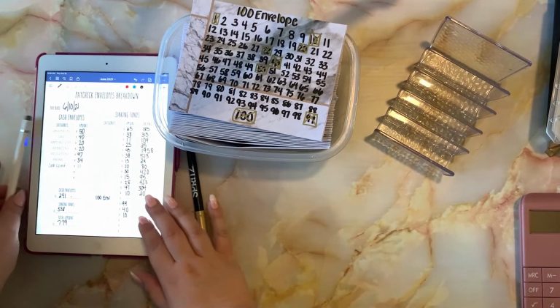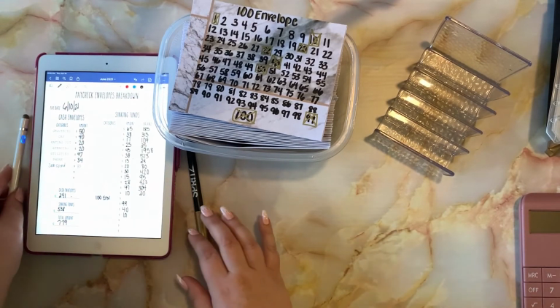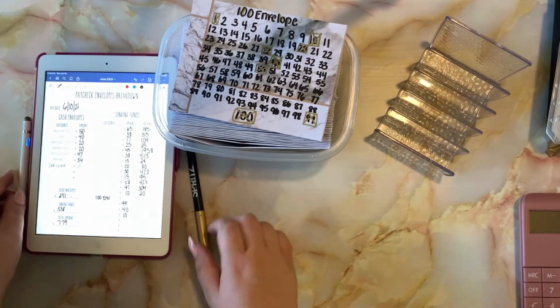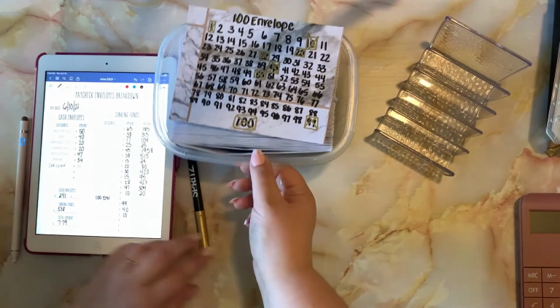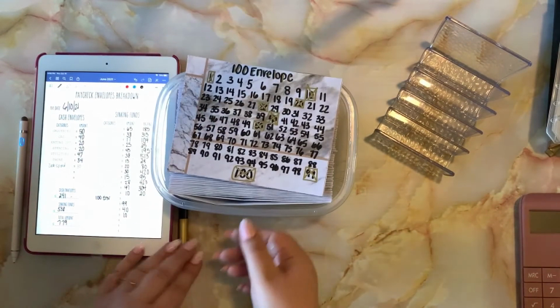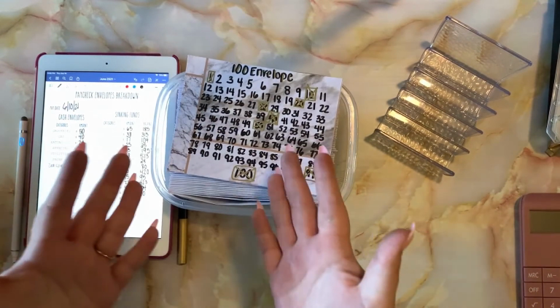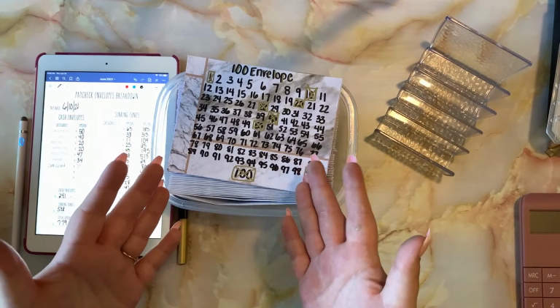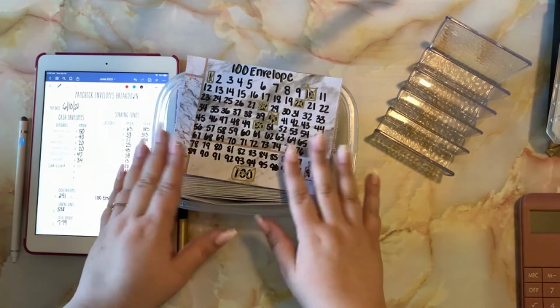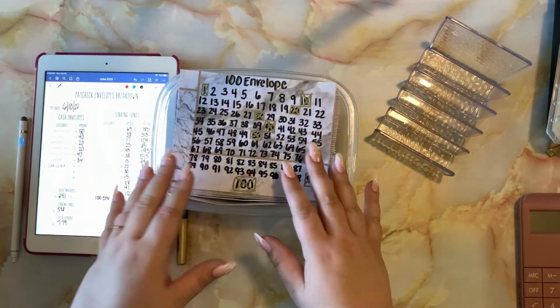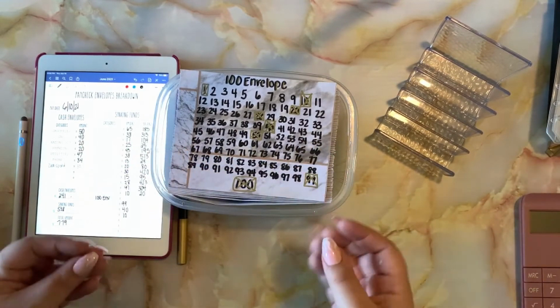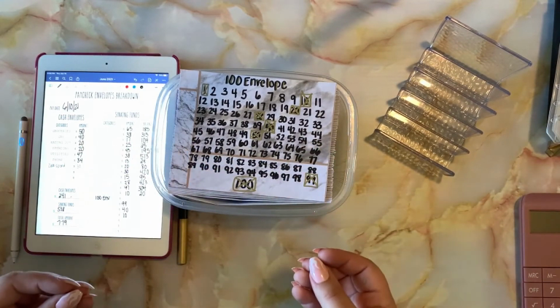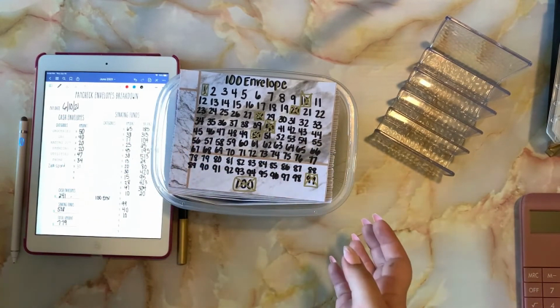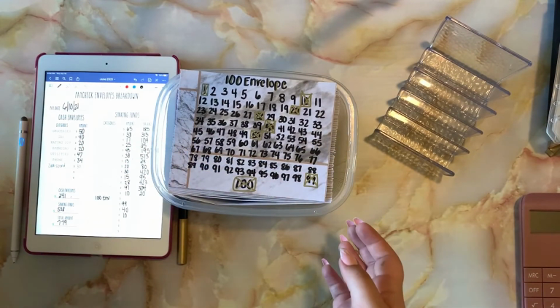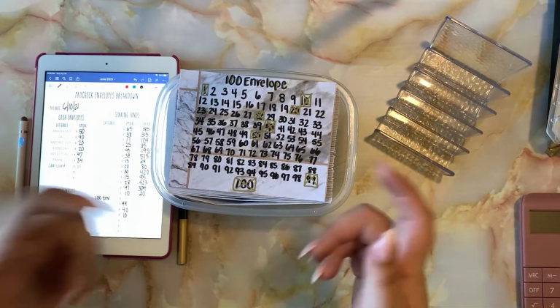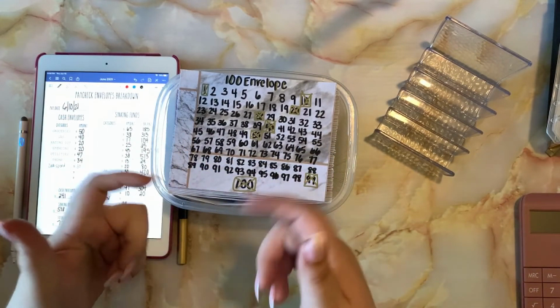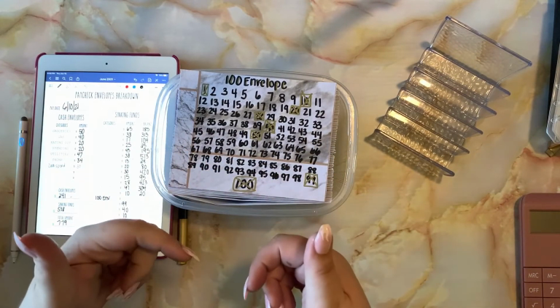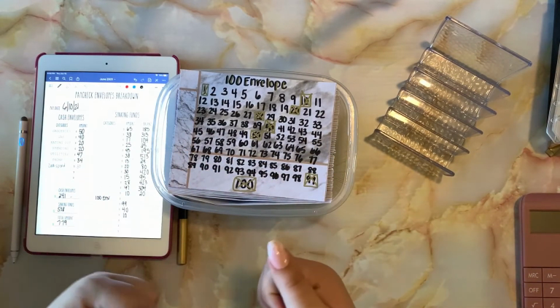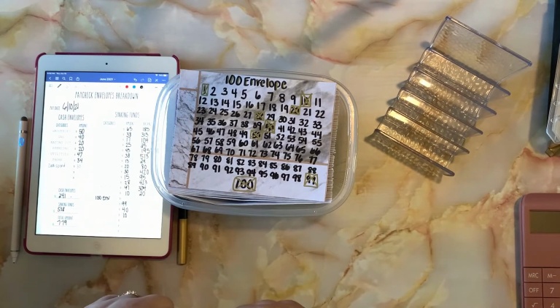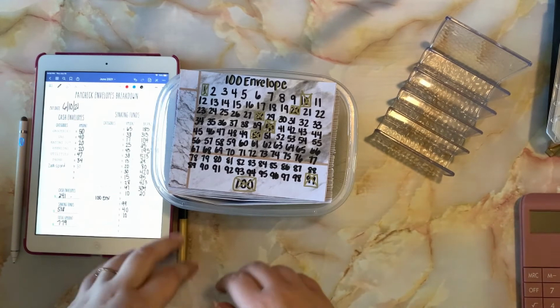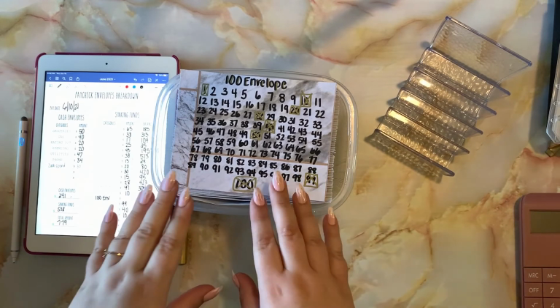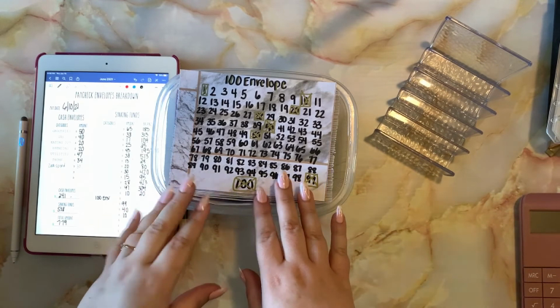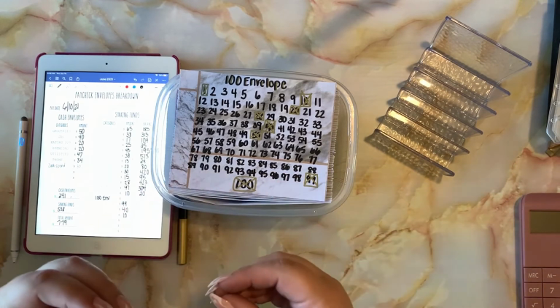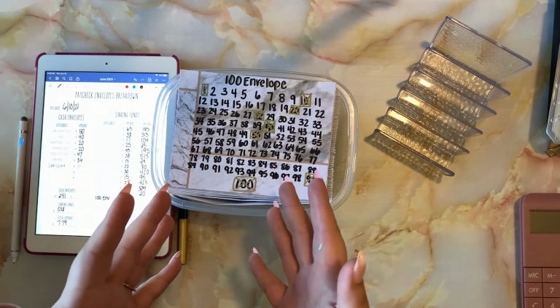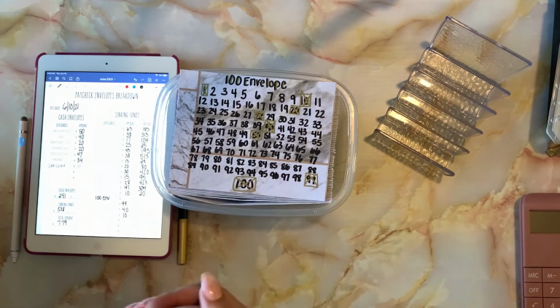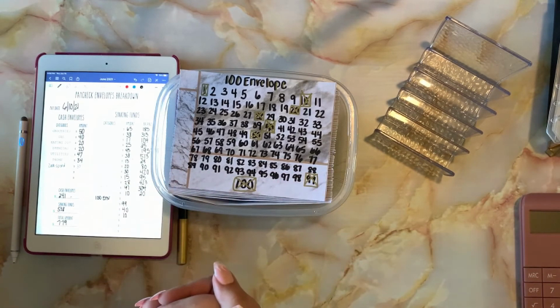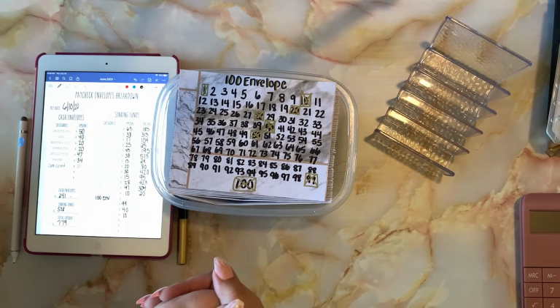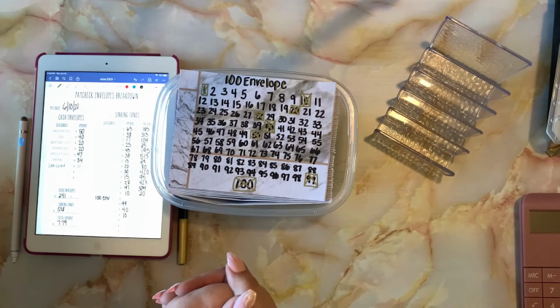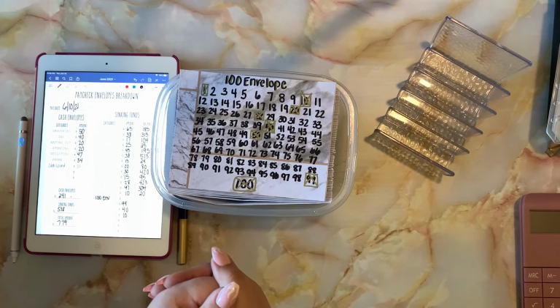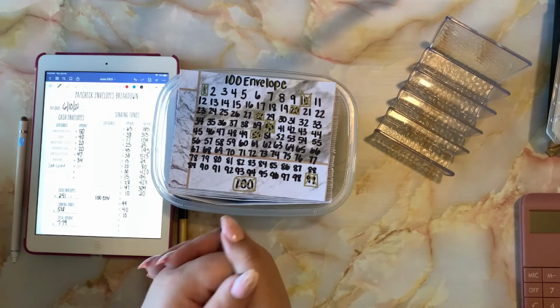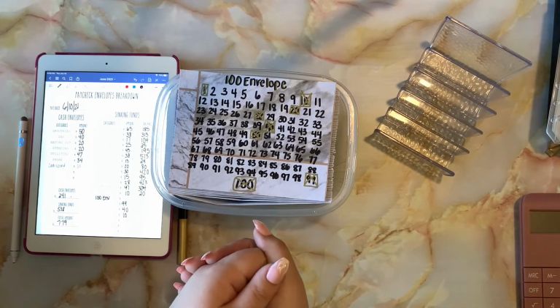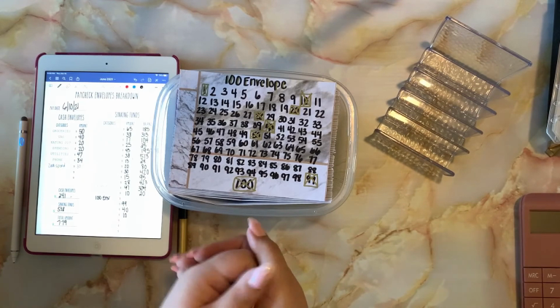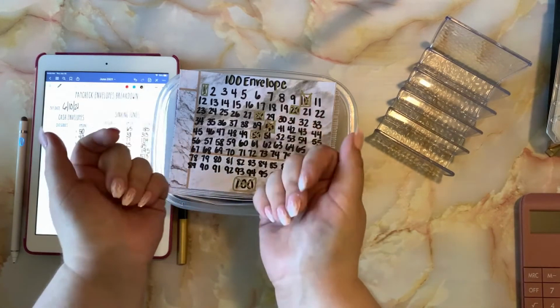In that hundred envelope challenge setup video I'm taking predictions on how long it'll take me to finish the challenge — head over and leave a comment, there could possibly be a prize involved if you get it correct. All right, that is all I have for you today folks. I hope you enjoyed the stuffing. Leave a comment below with any suggestions, leave a like, and subscribe so you don't miss another video. I hope you have a wonderful rest of your day — bye!